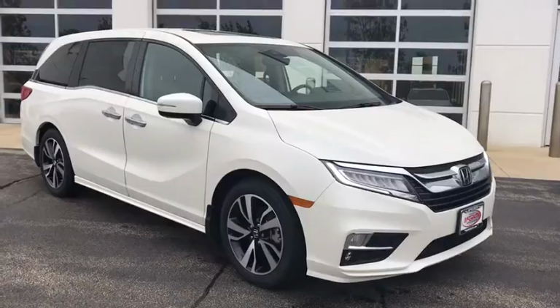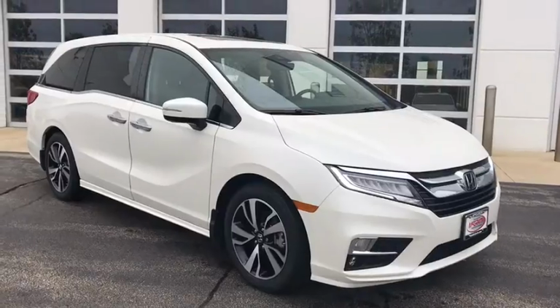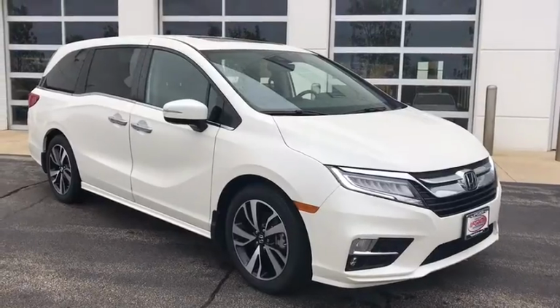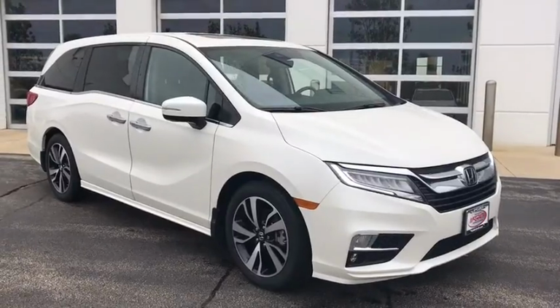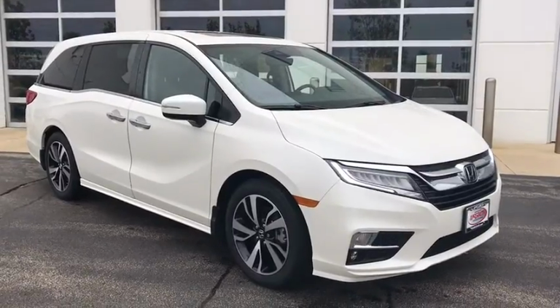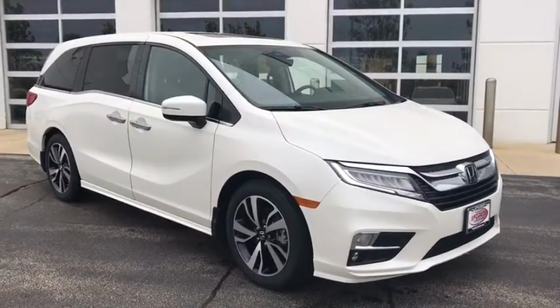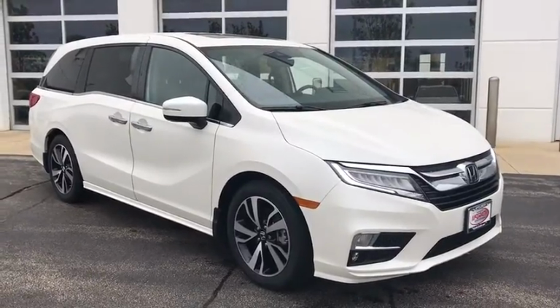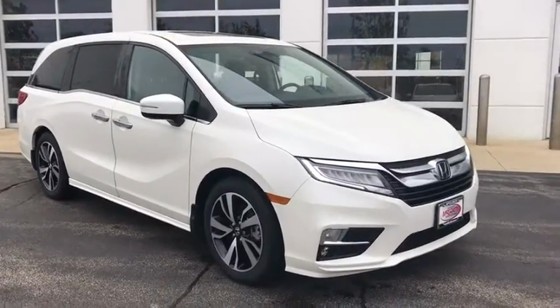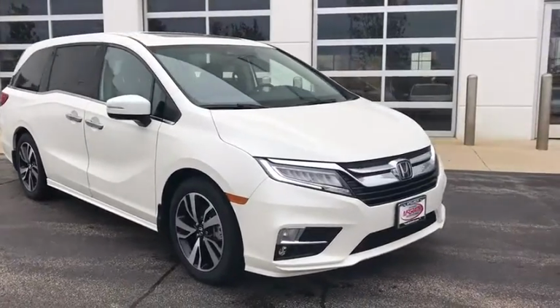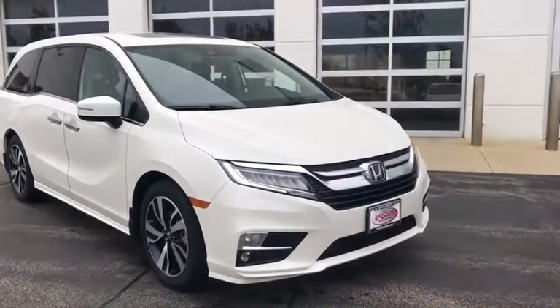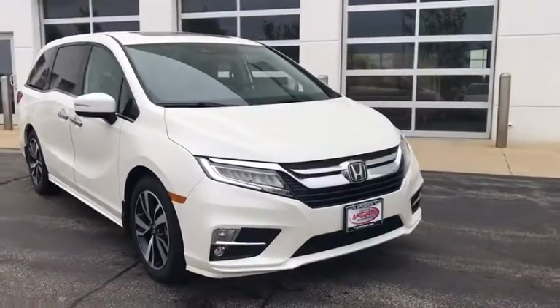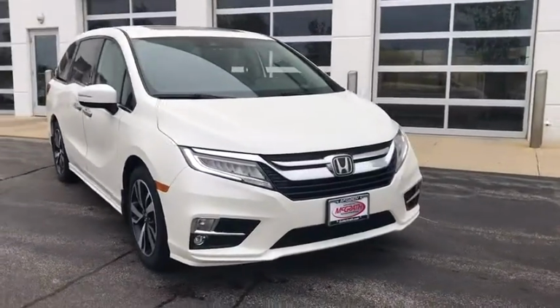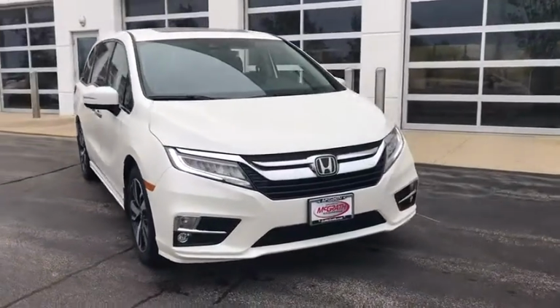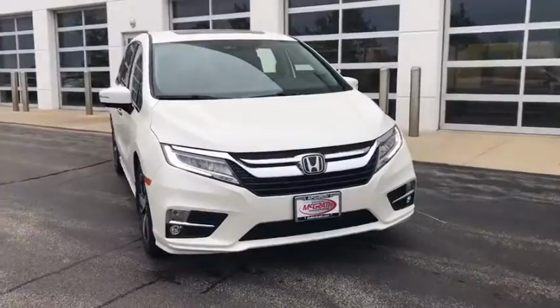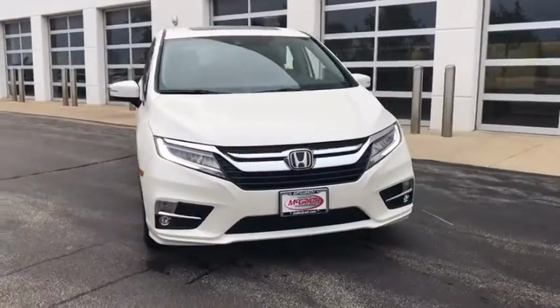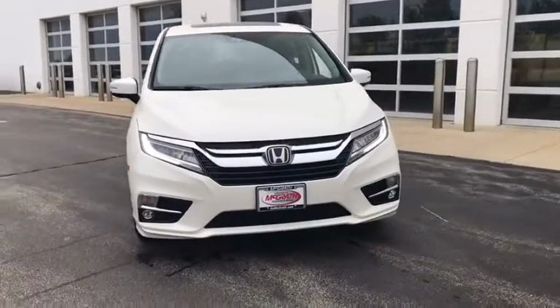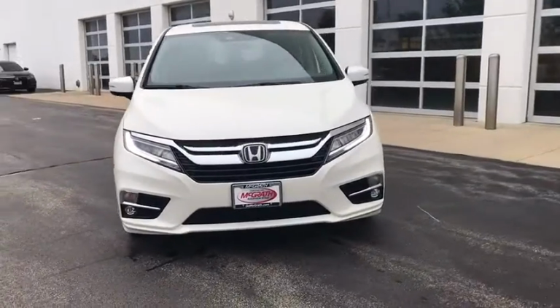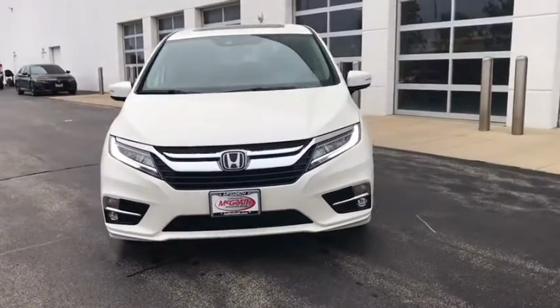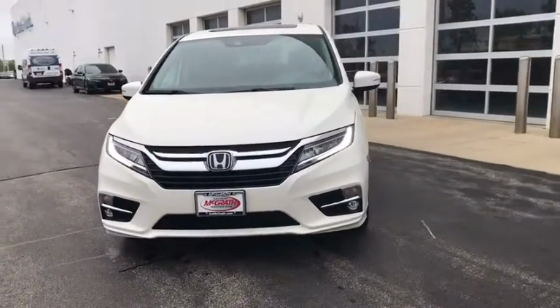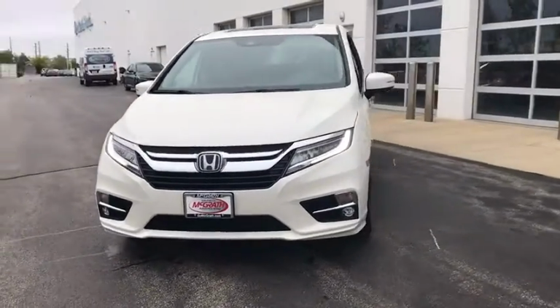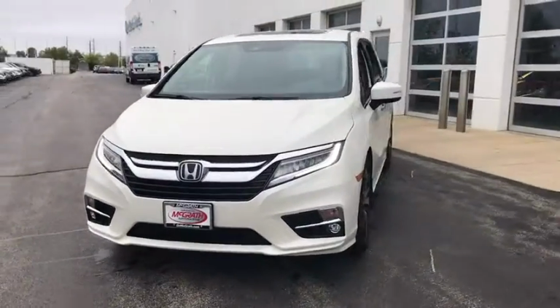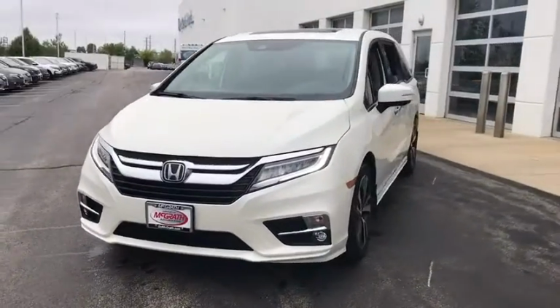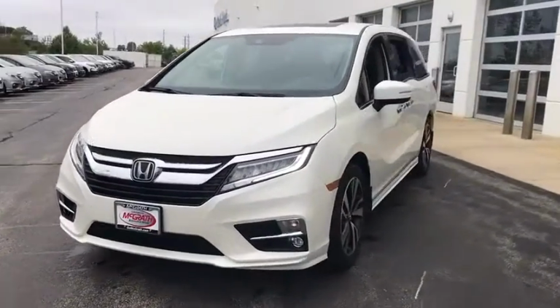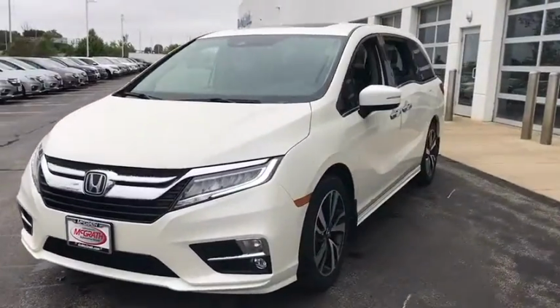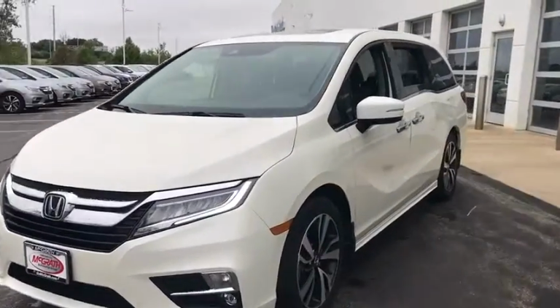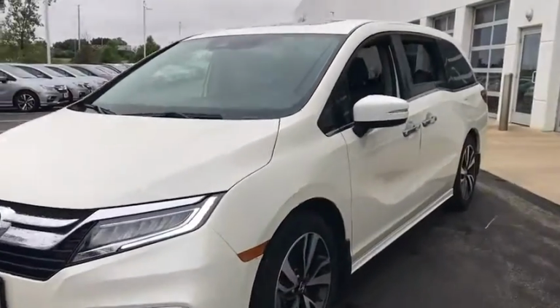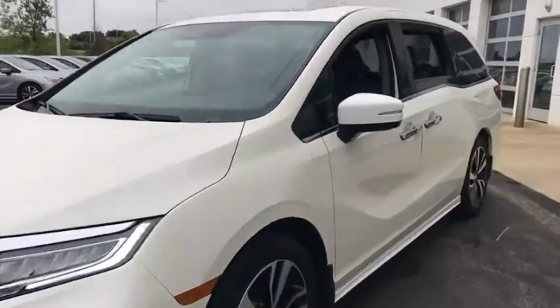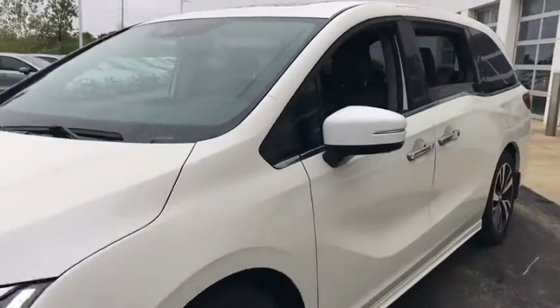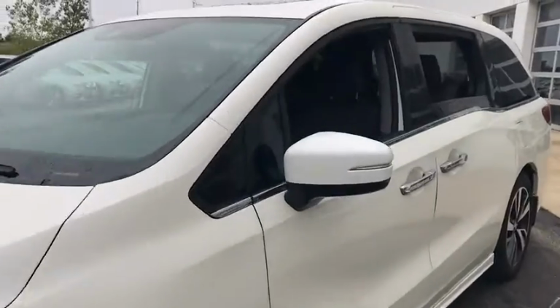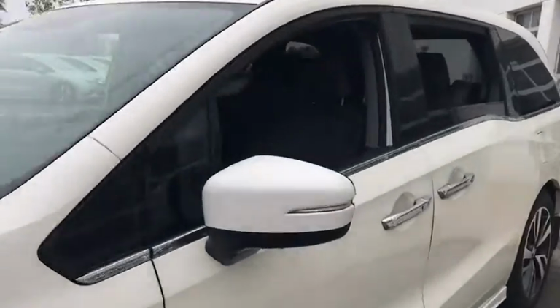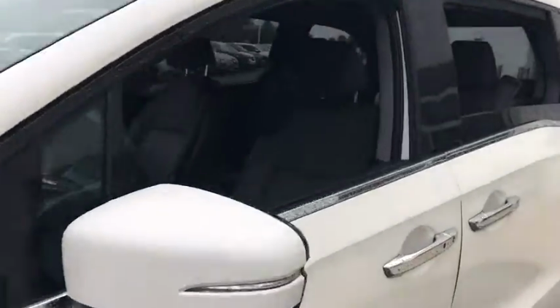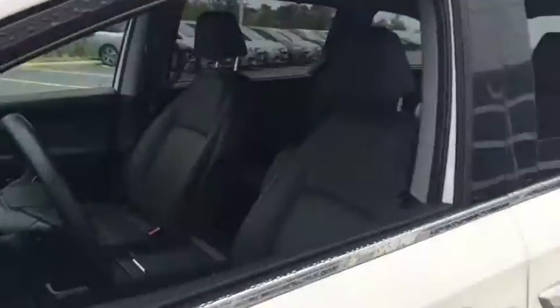Stop by and take a look at the 2019 Honda Odyssey. The Honda Odyssey is a showcase of distinguished style, captivating technology, and advanced safety features. A must for all families.